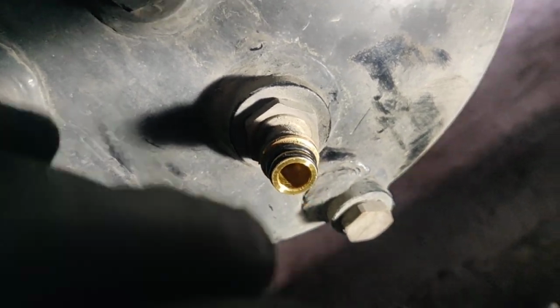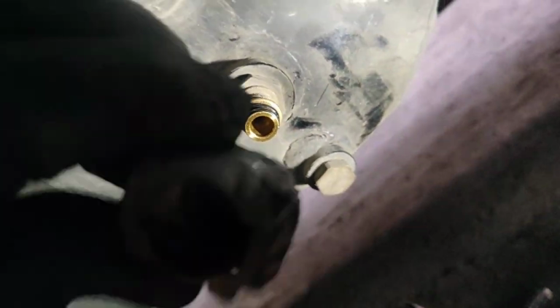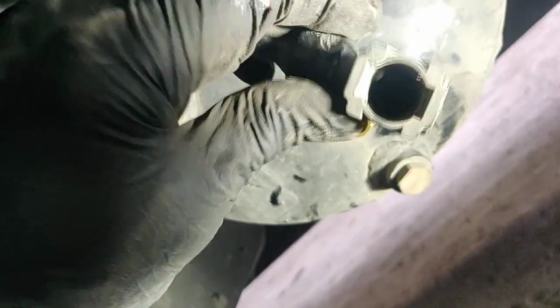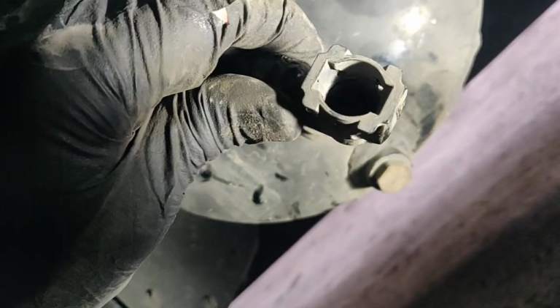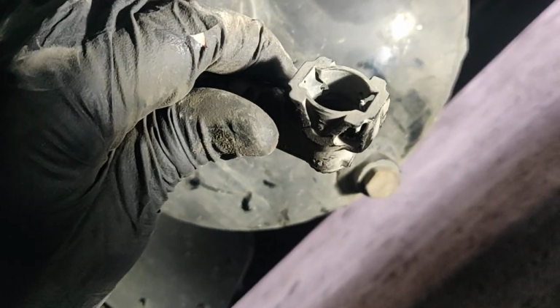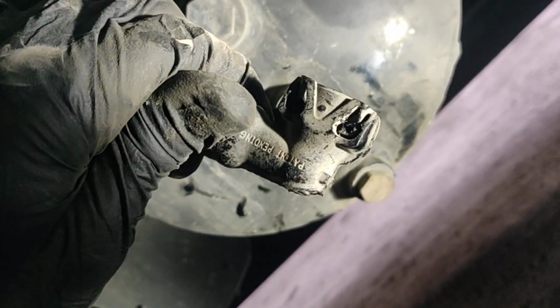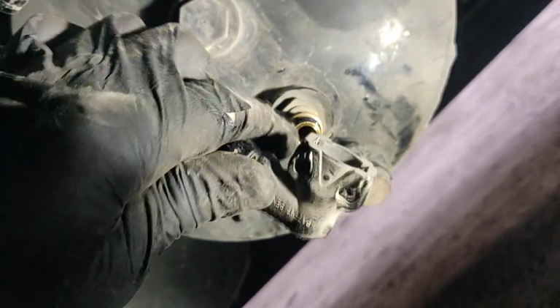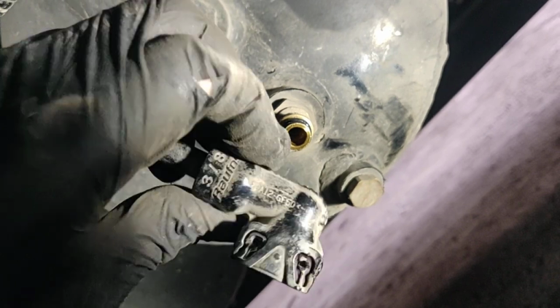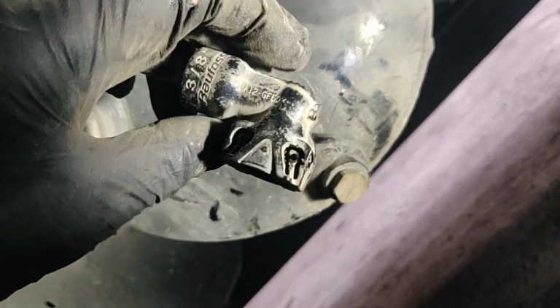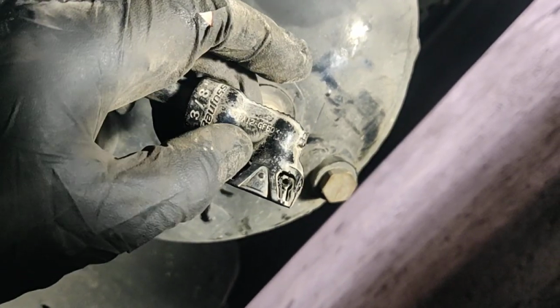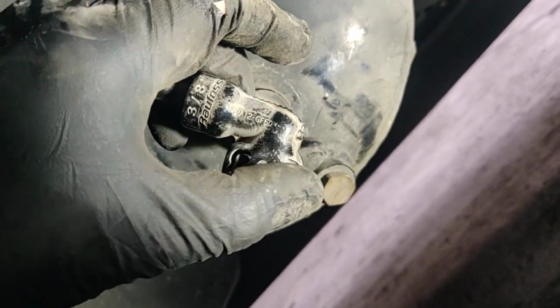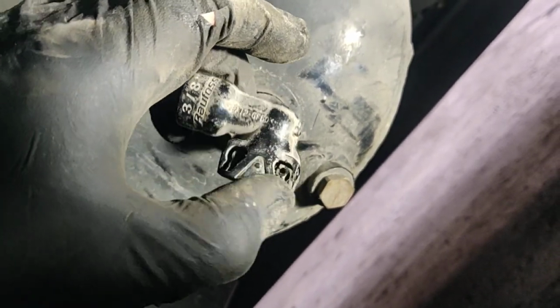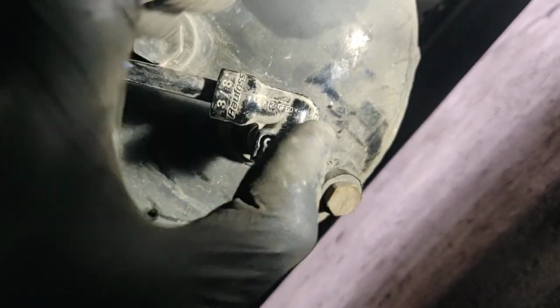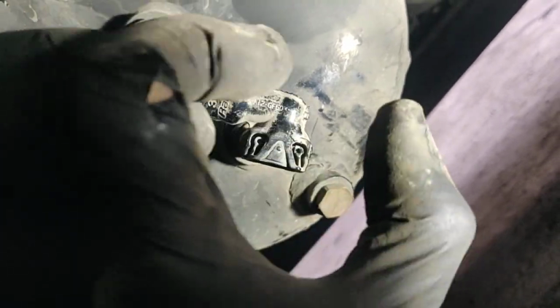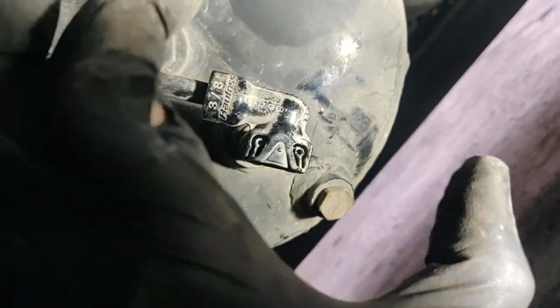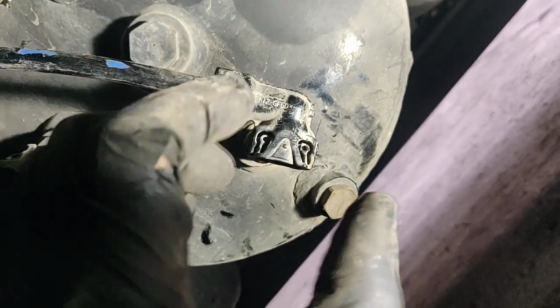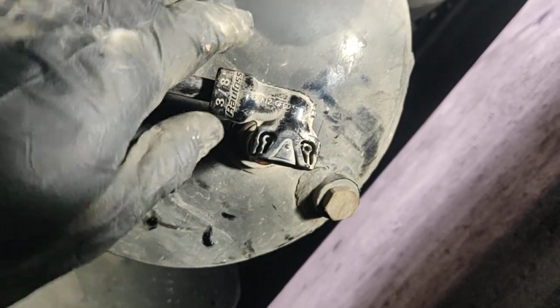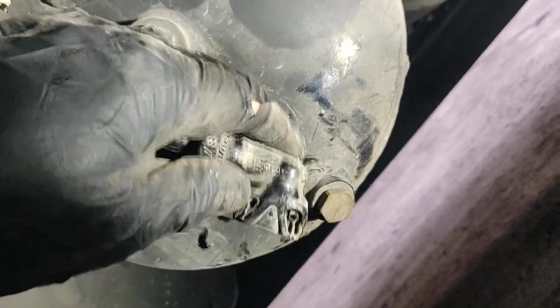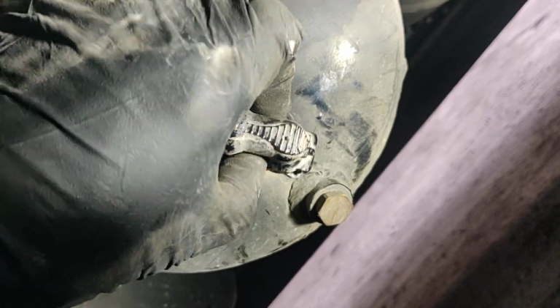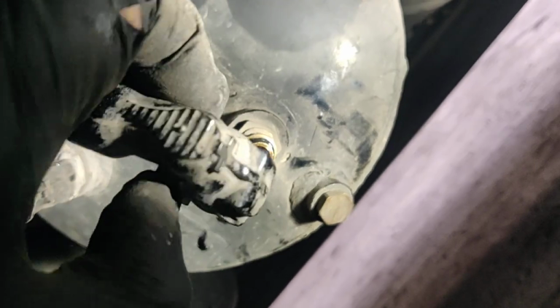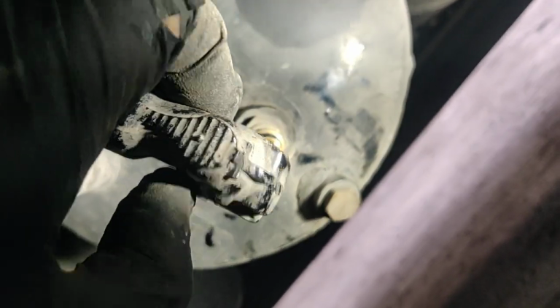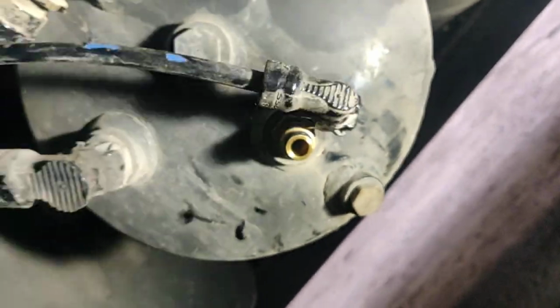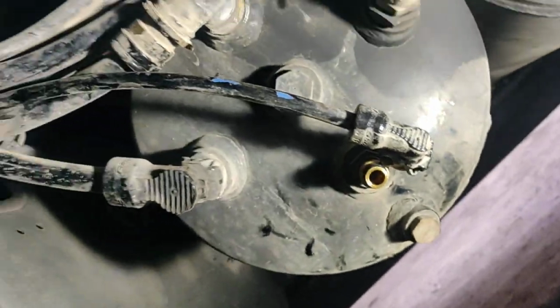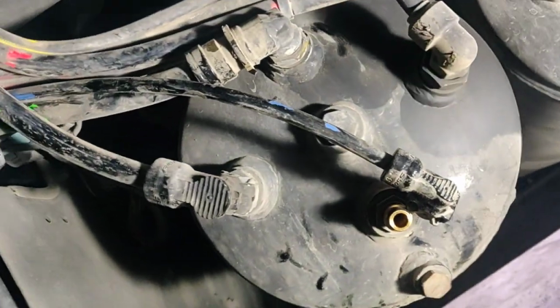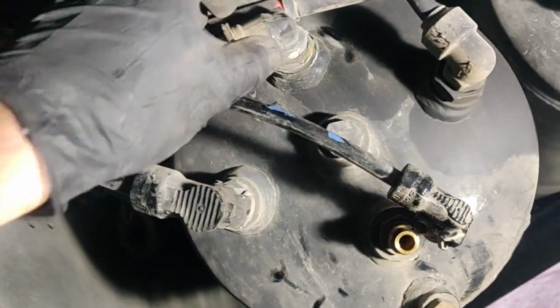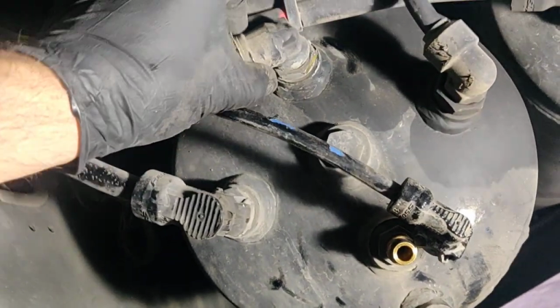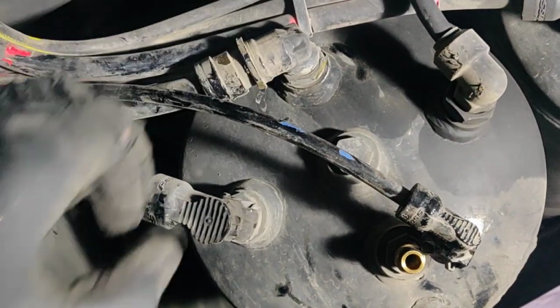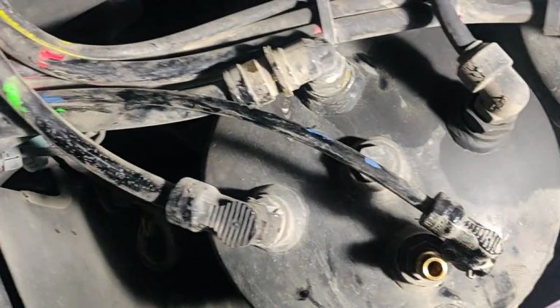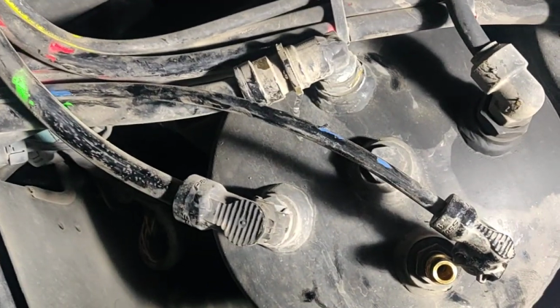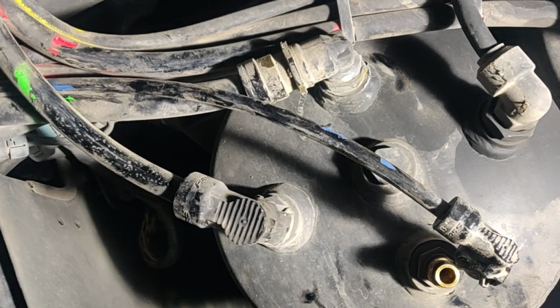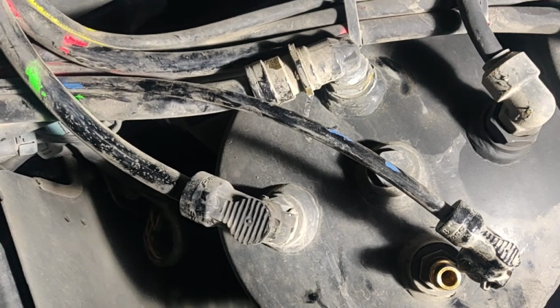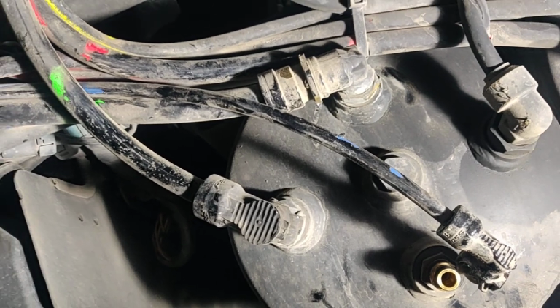This is how it looks inside. Just press these two tabs to the sides and then you can pull it out. Now we're going to disconnect this fitting and replace these two airlines.